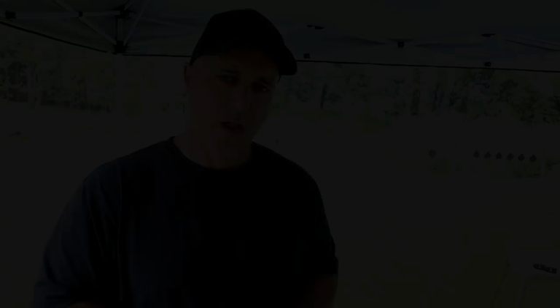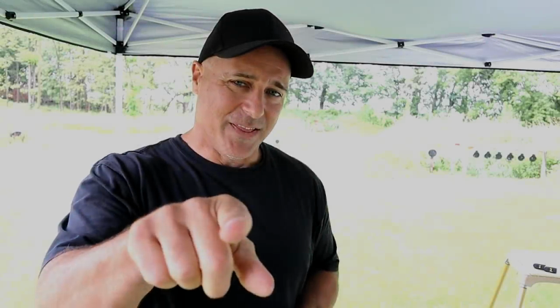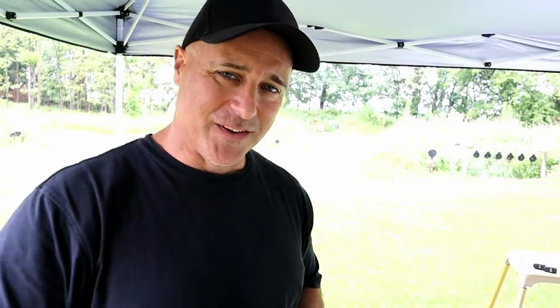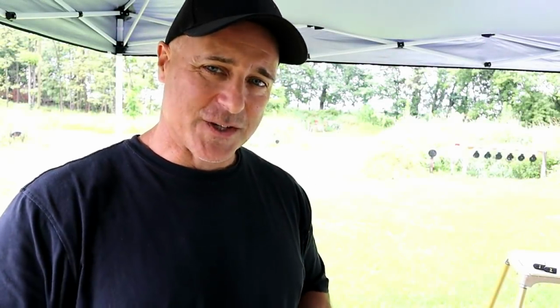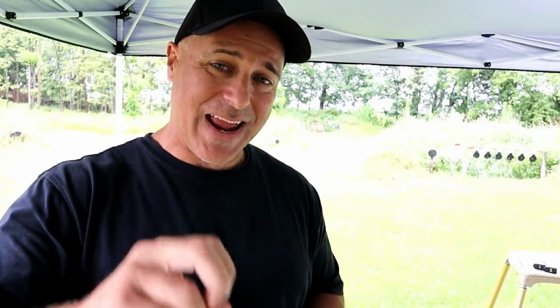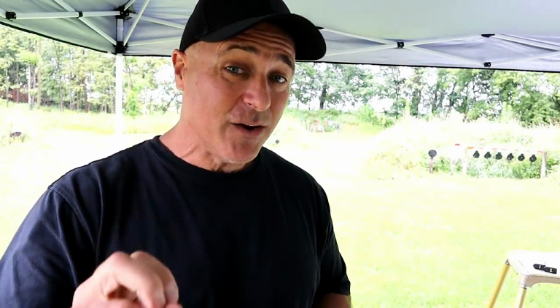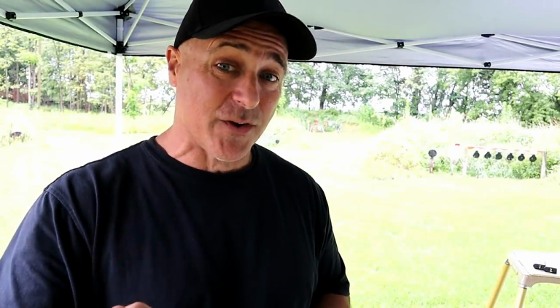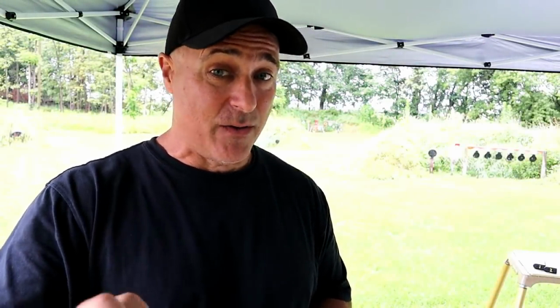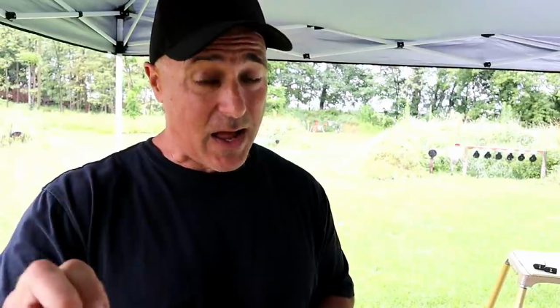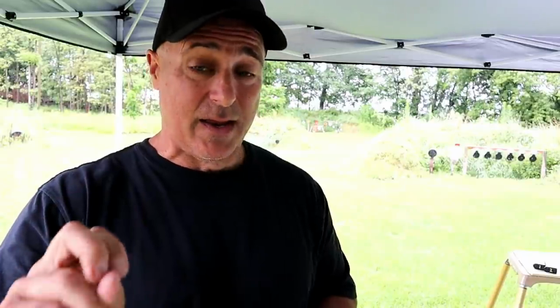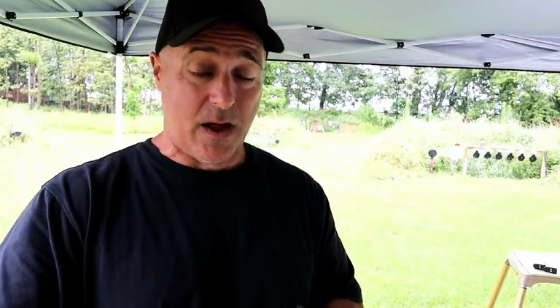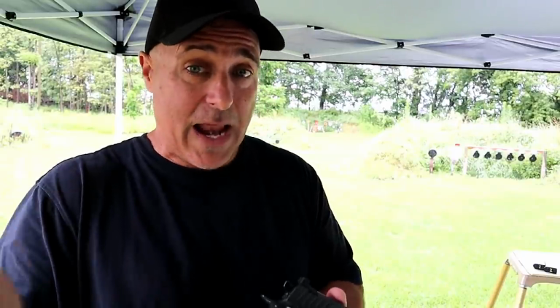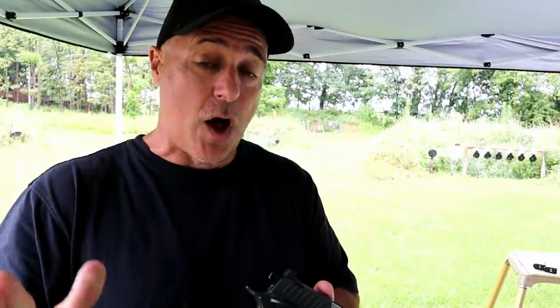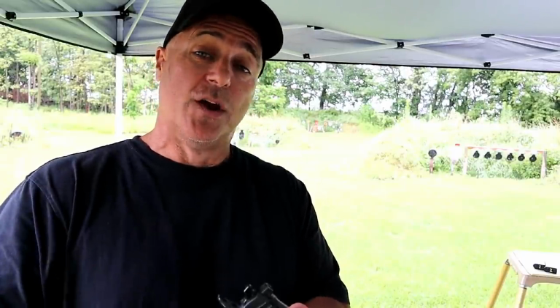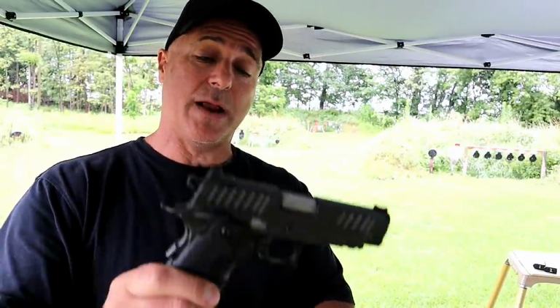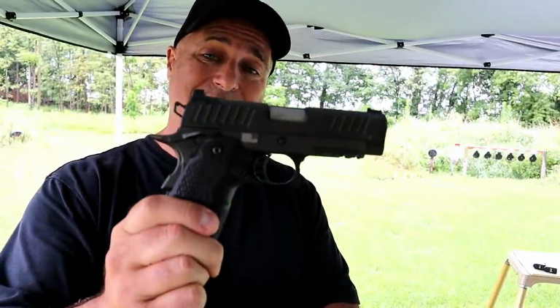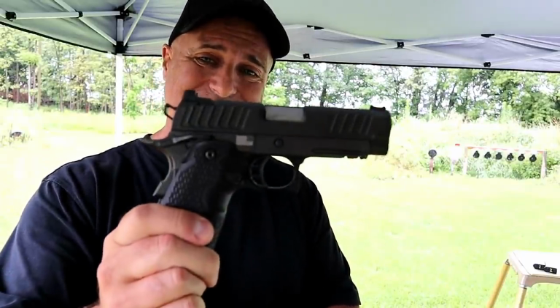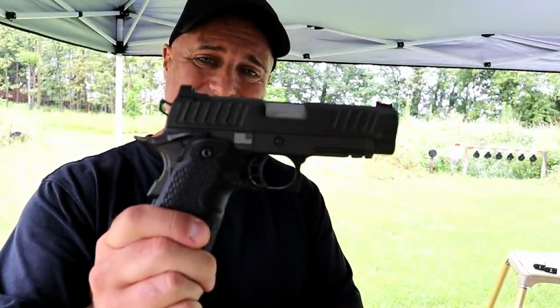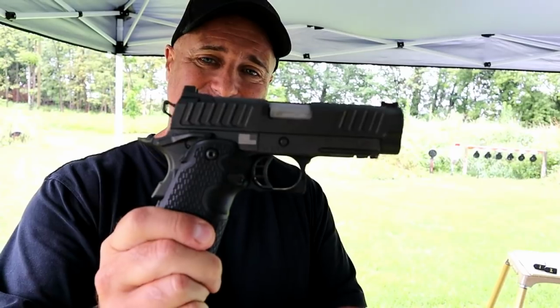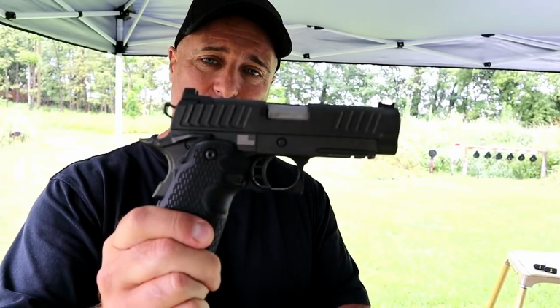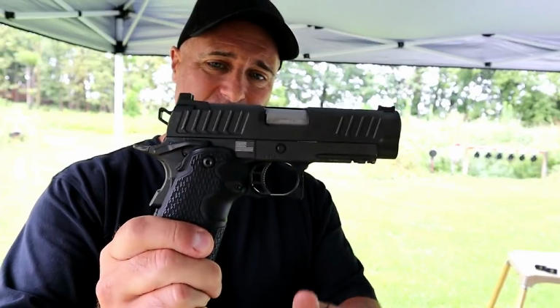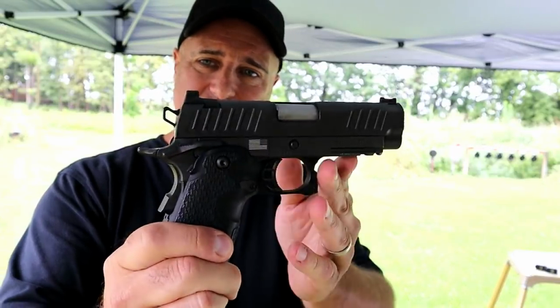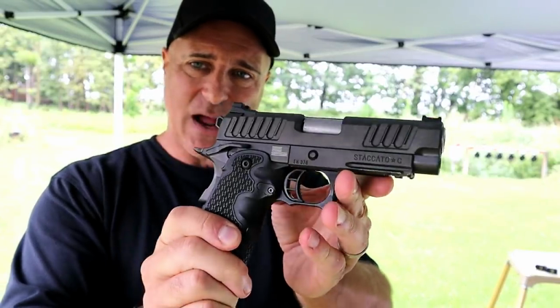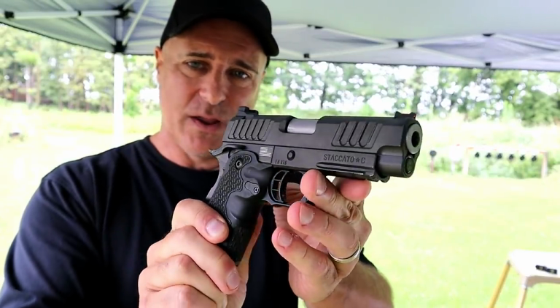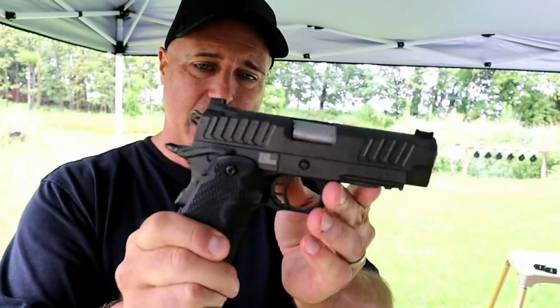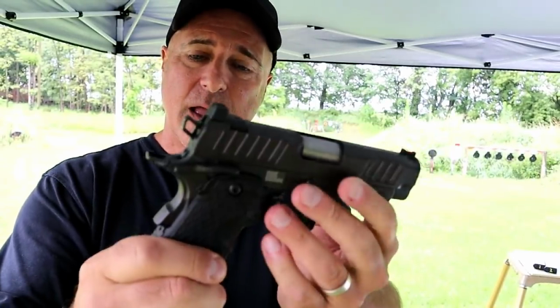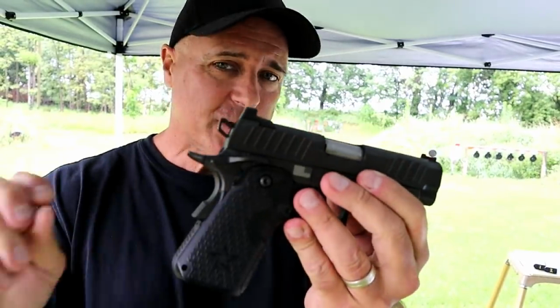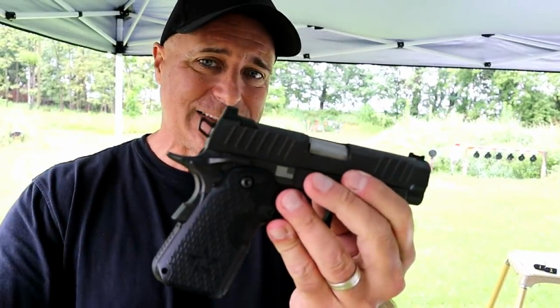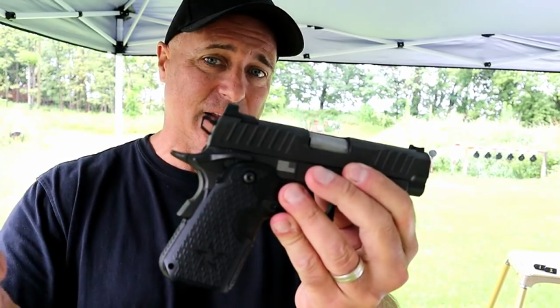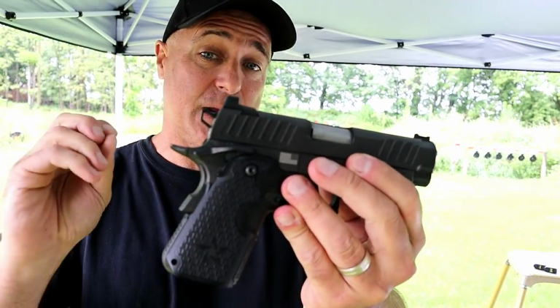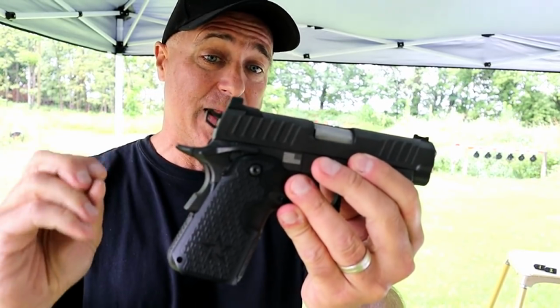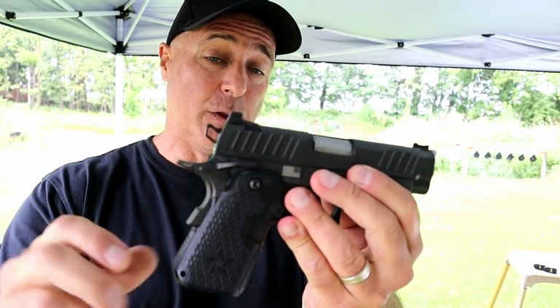Hey there friends, thanks for checking in at Ryder's Range. Right now I've got a gun — it actually belongs to Ryder — and that is an STI Staccato C. Check that out: an officer-sized 1911 chambered in 9mm.